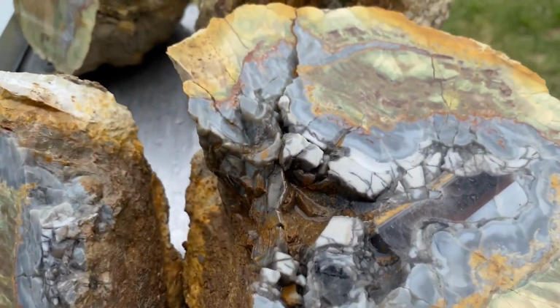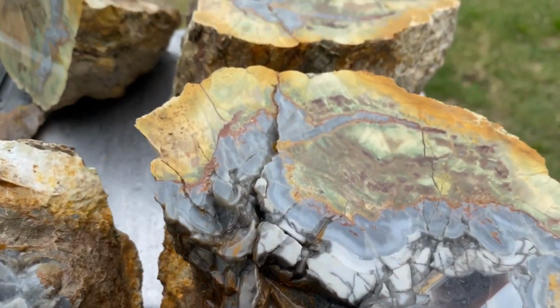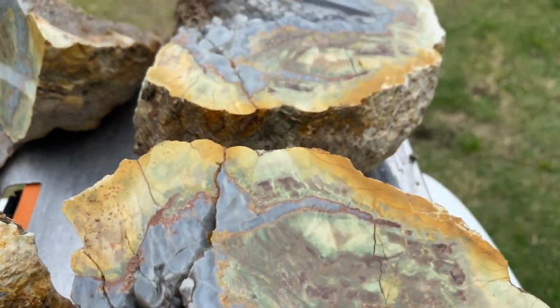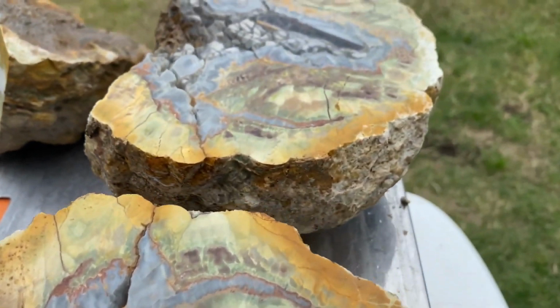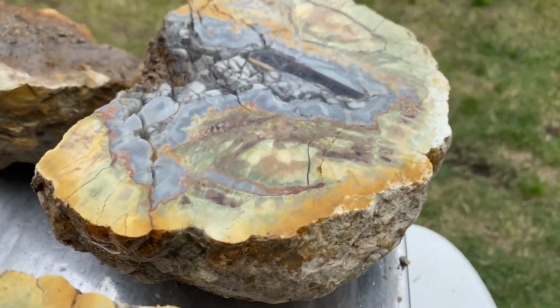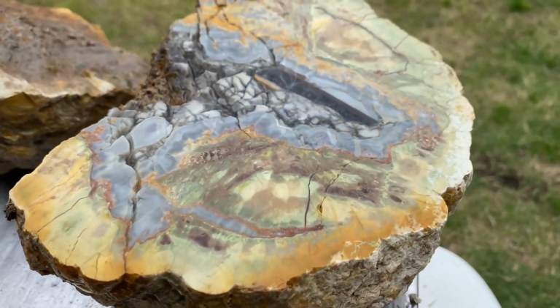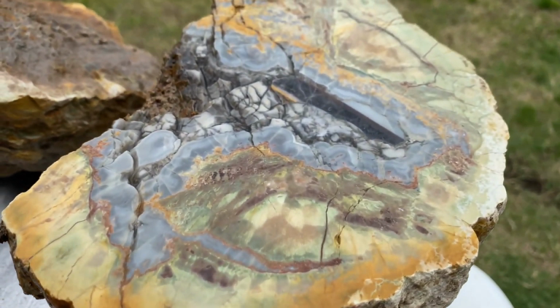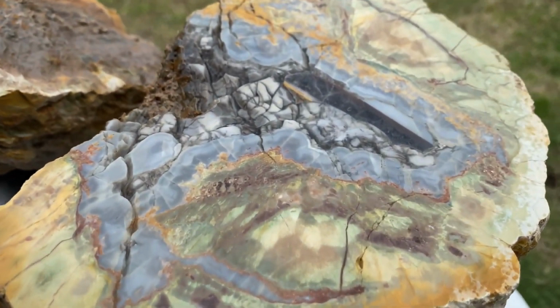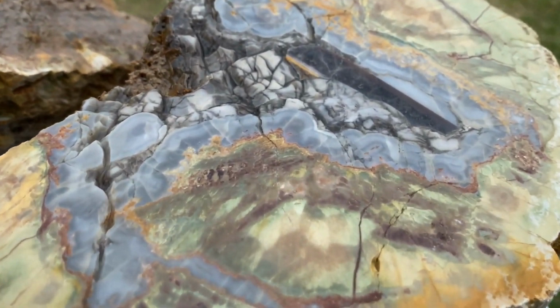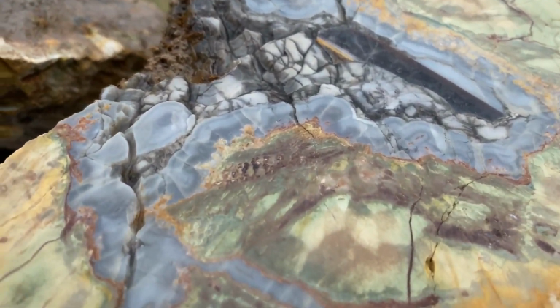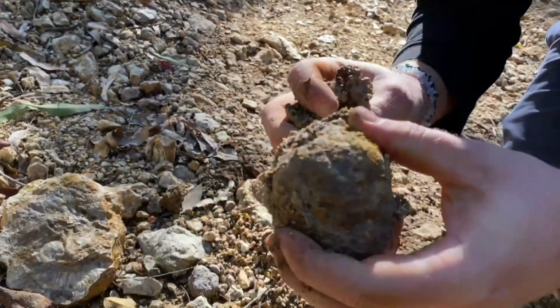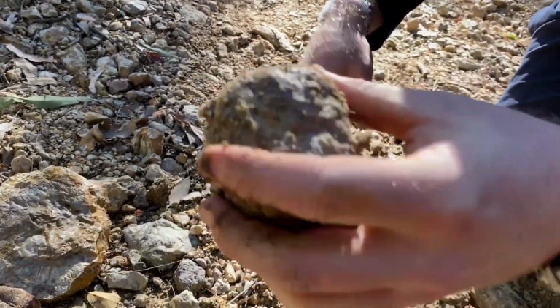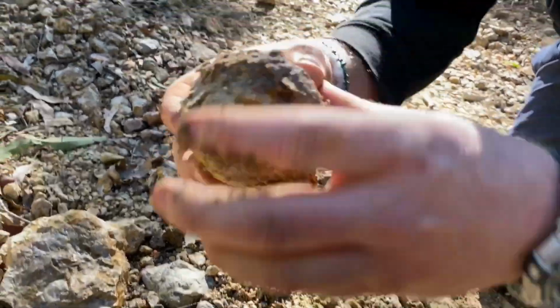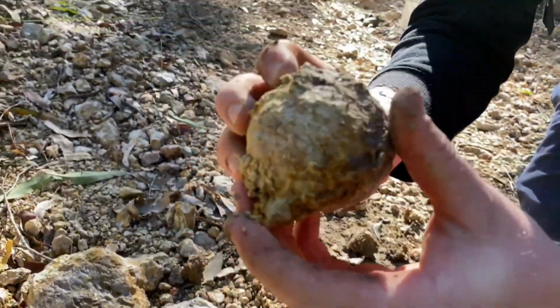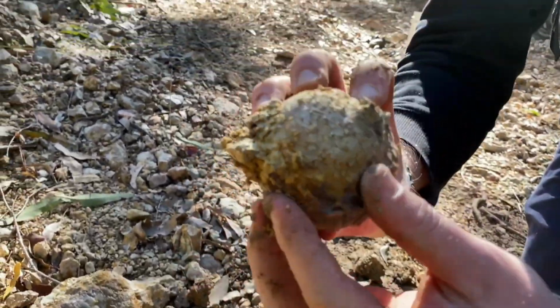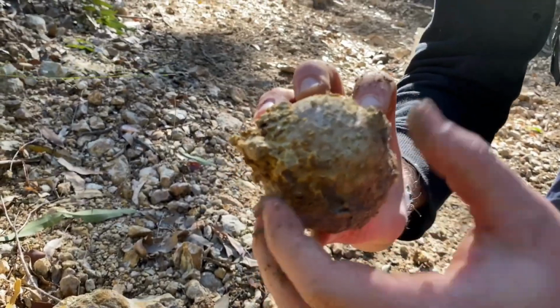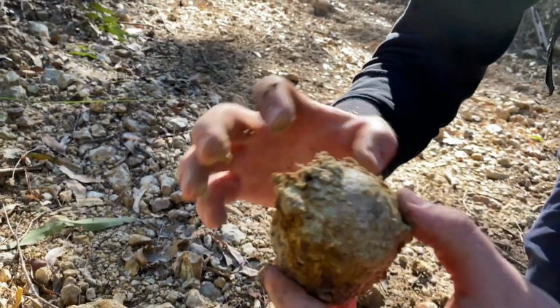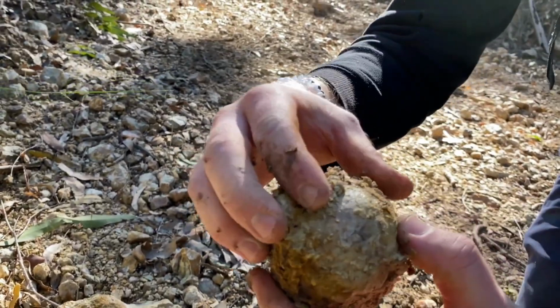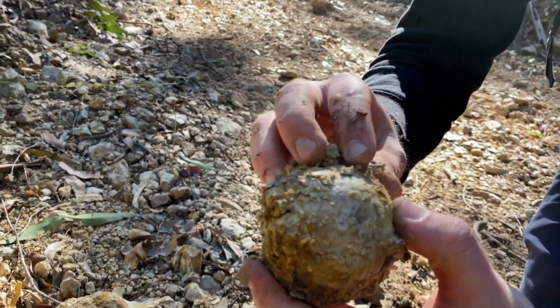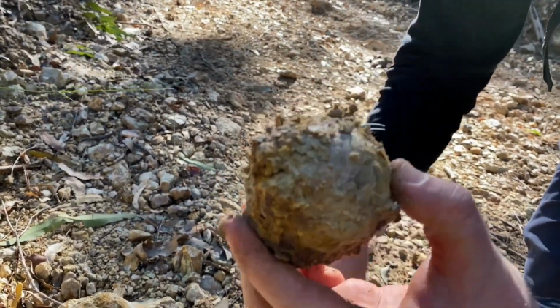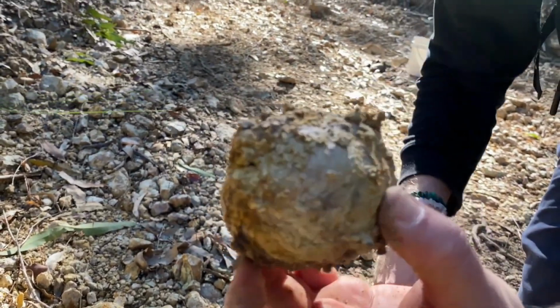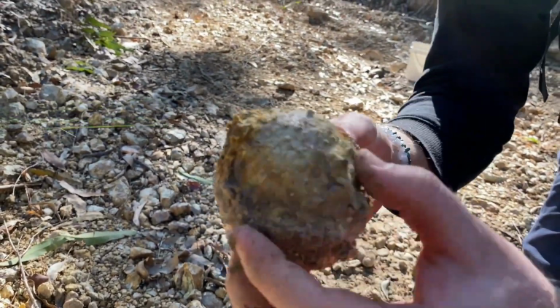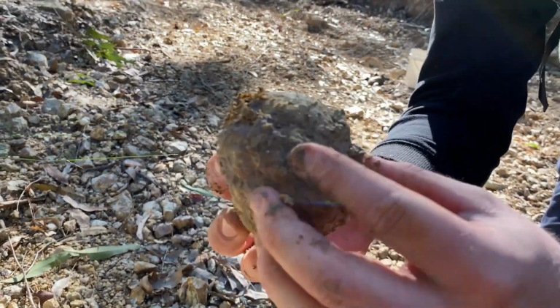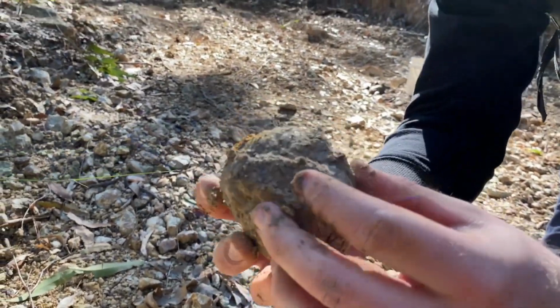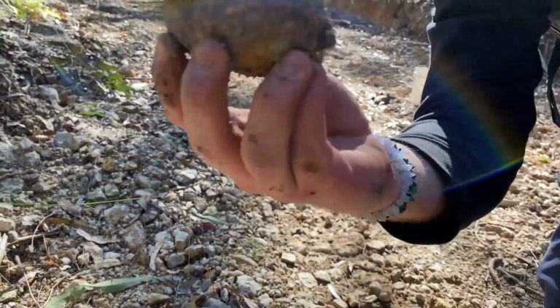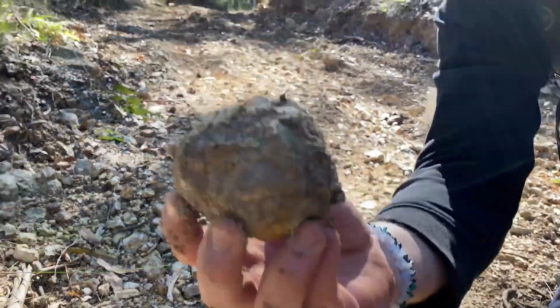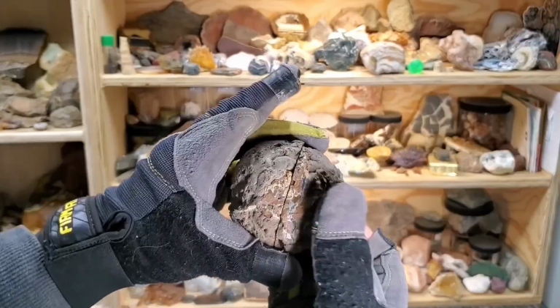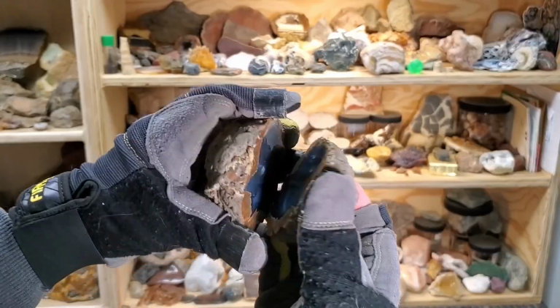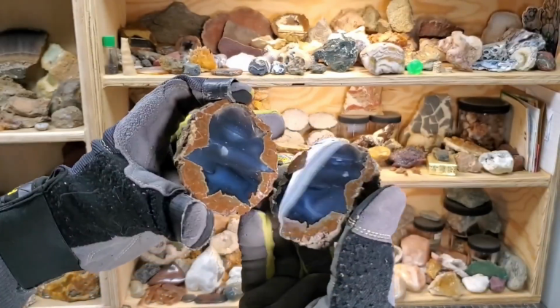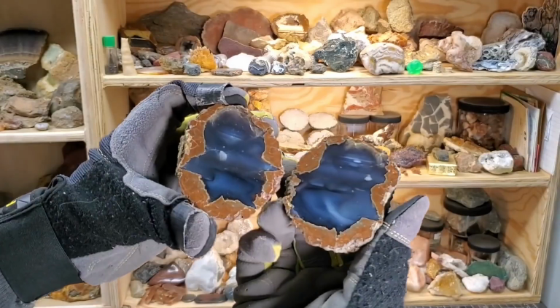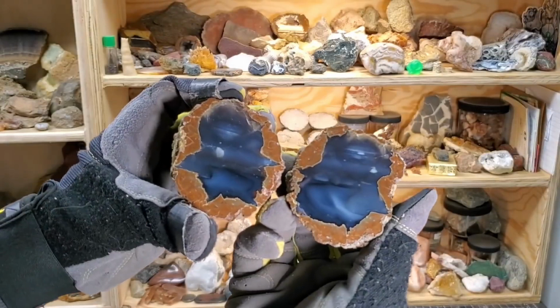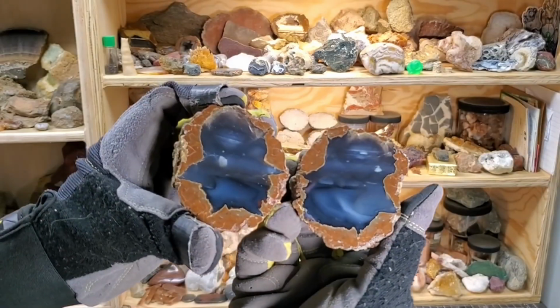Lapidary artists slice them open for jewelry and display. And experienced rock hunters know the rule: rounded shapes, unusual weight, or faint surface cracks often signal a treasure waiting to be broken open.